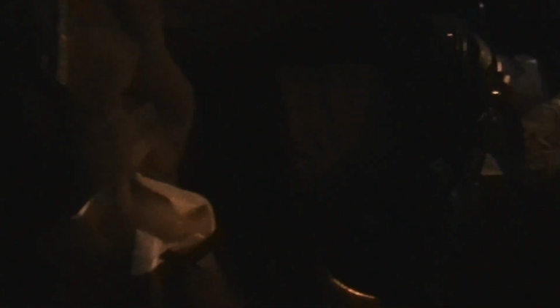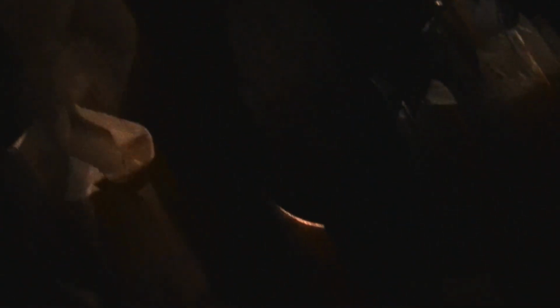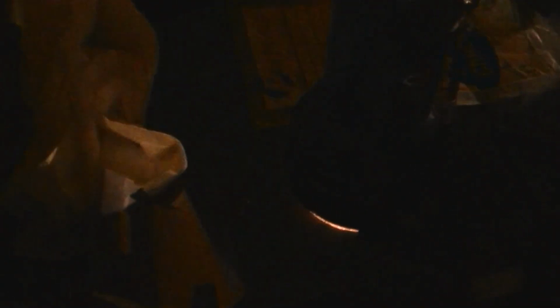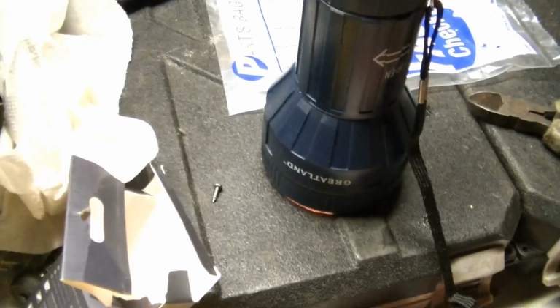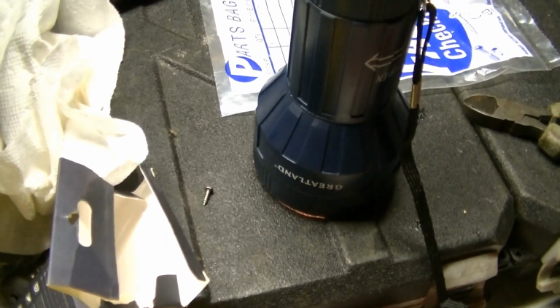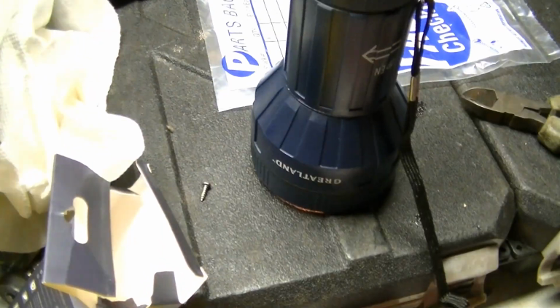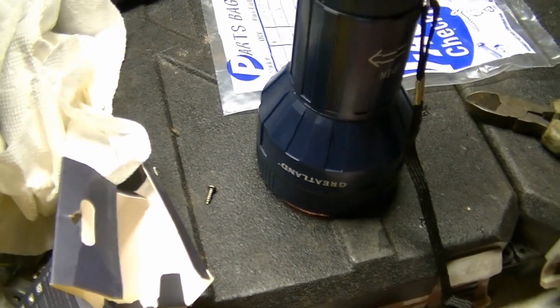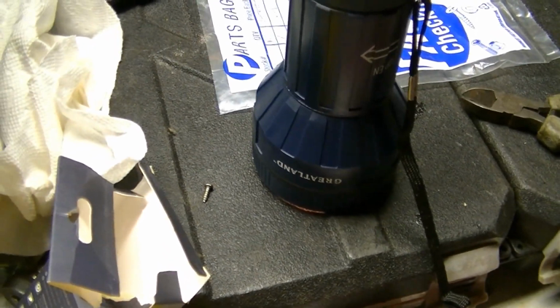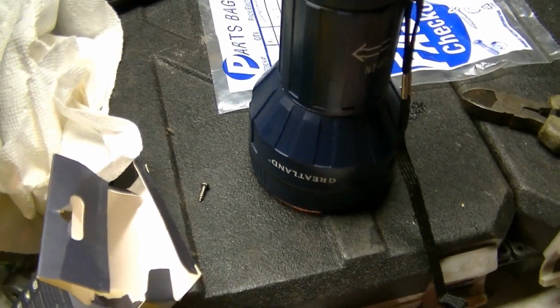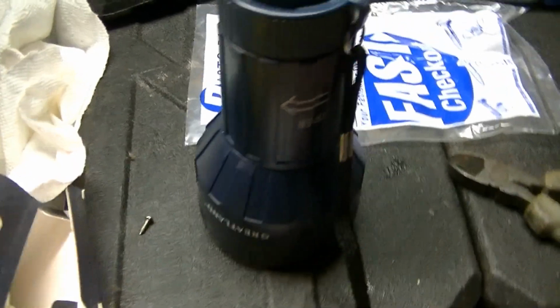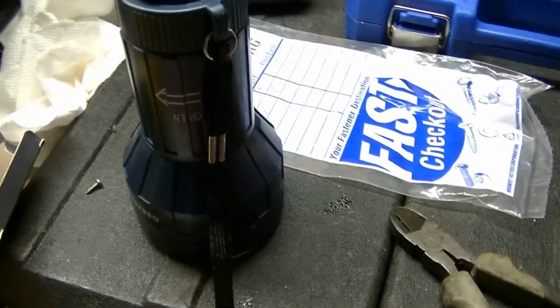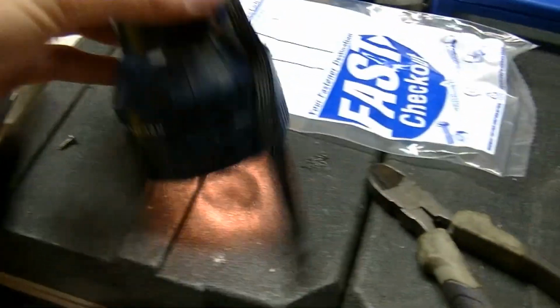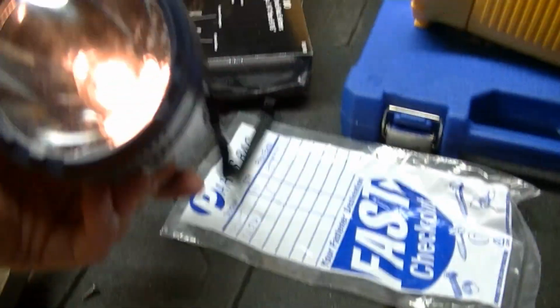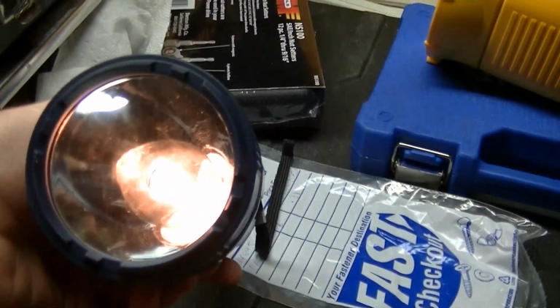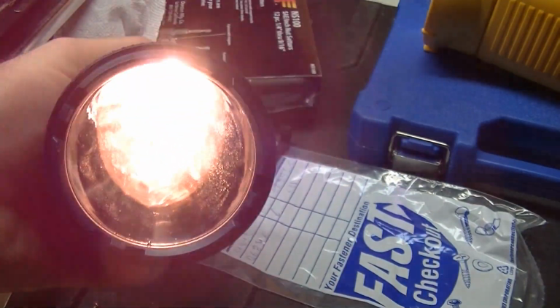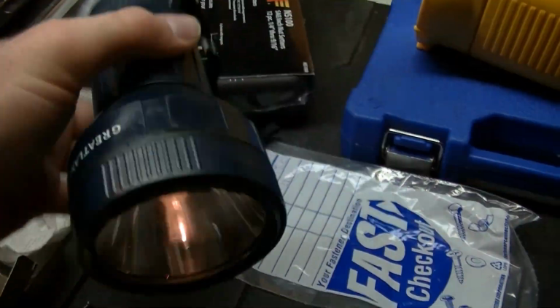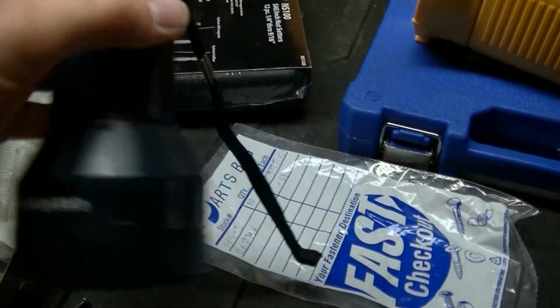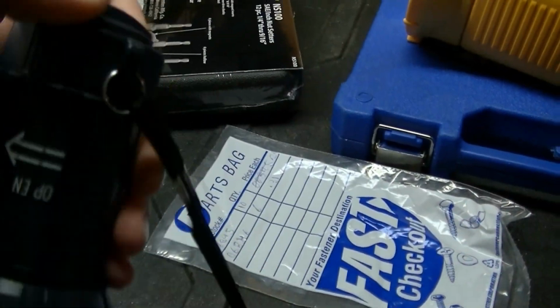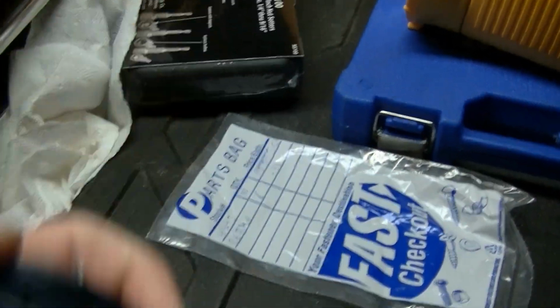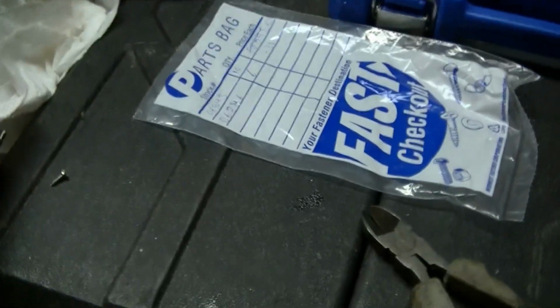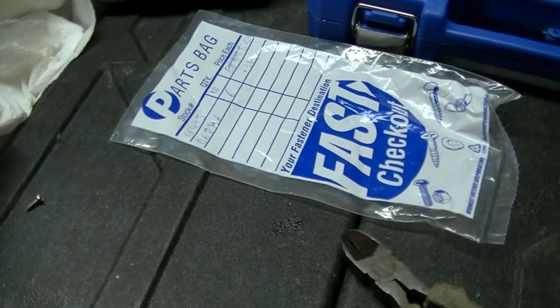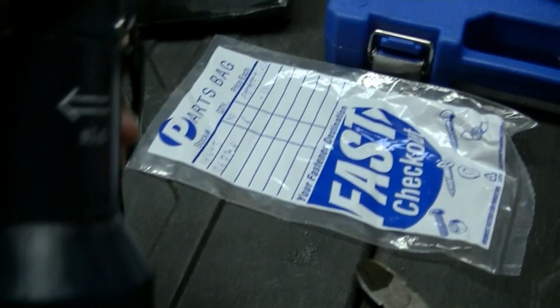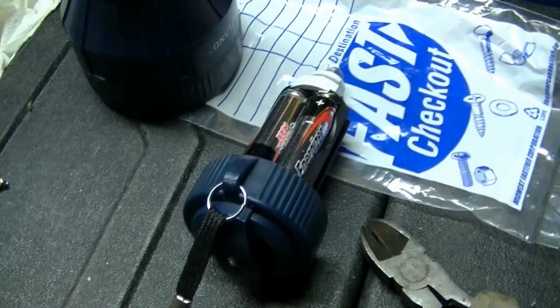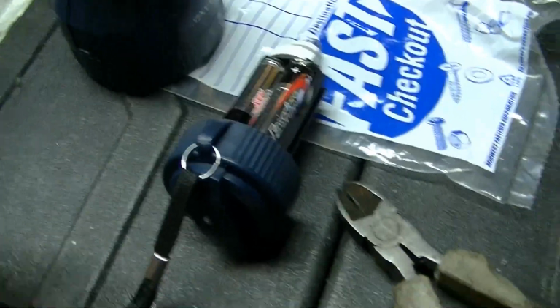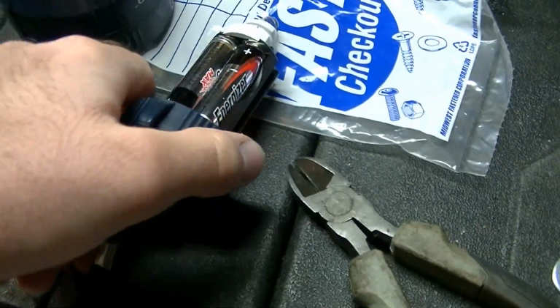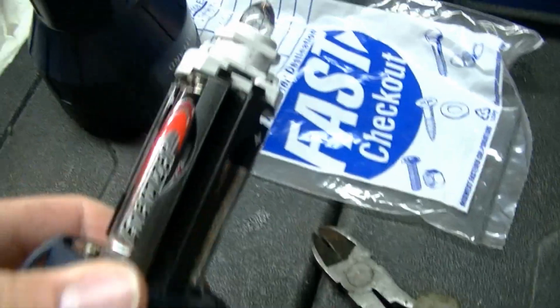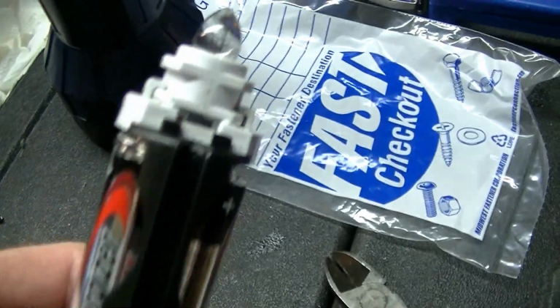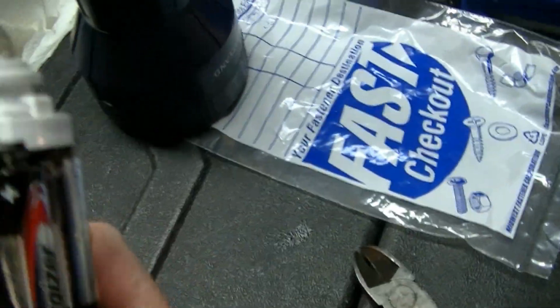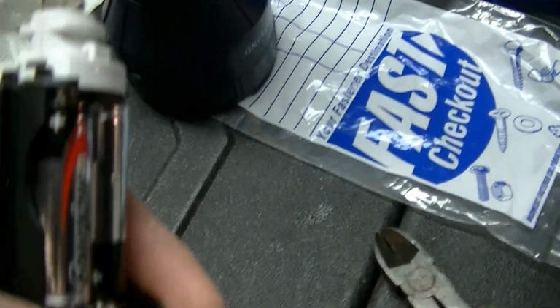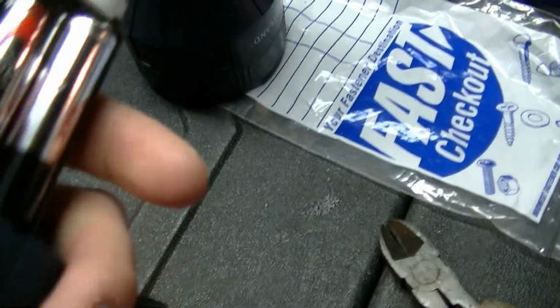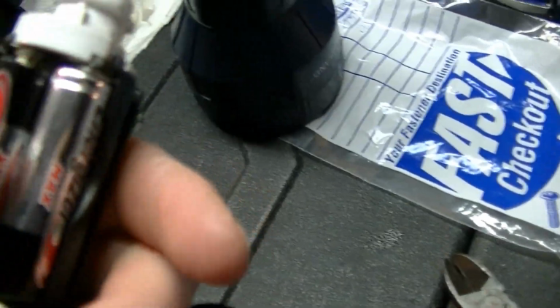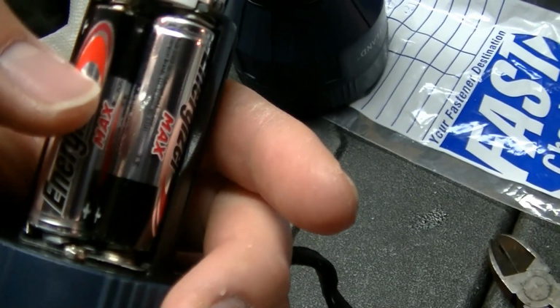So I'm getting a 3-volt compatible LED to put in this, and it should be much brighter than it is right now. To get the LED to work in this, I had to switch the batteries over.